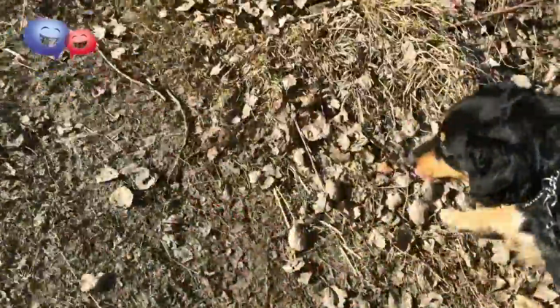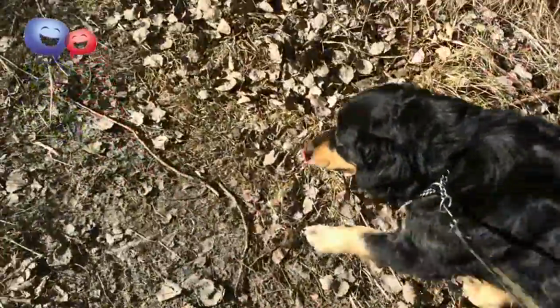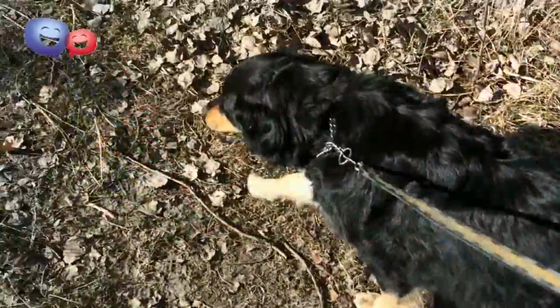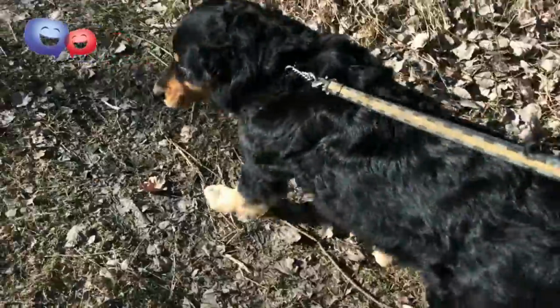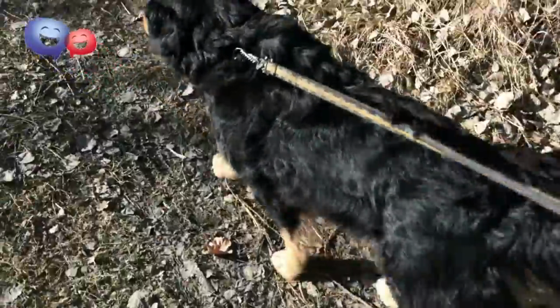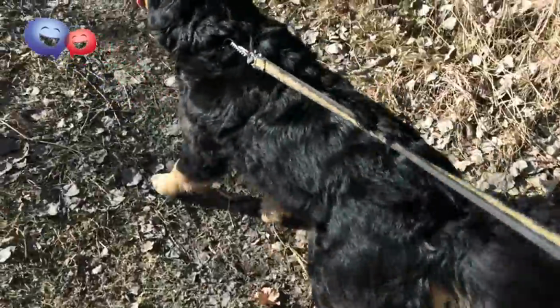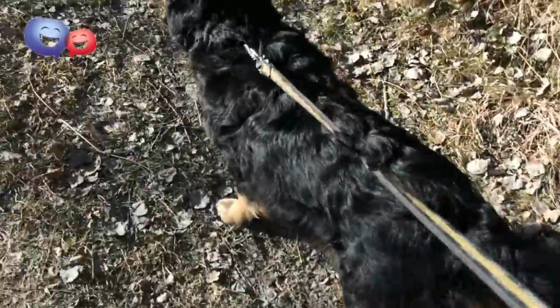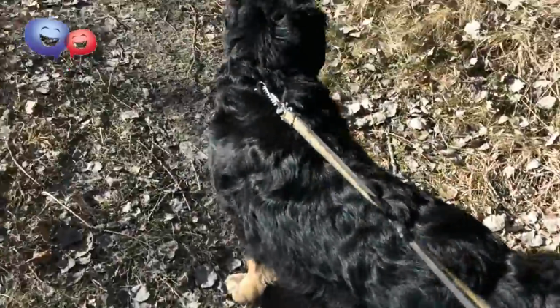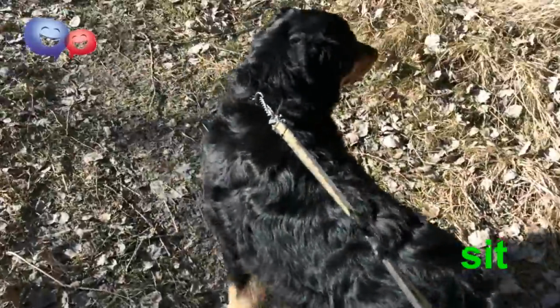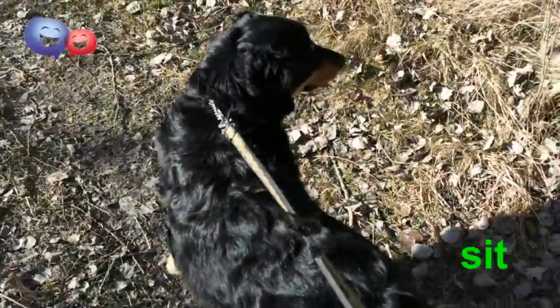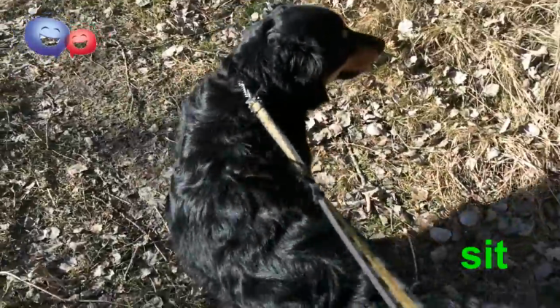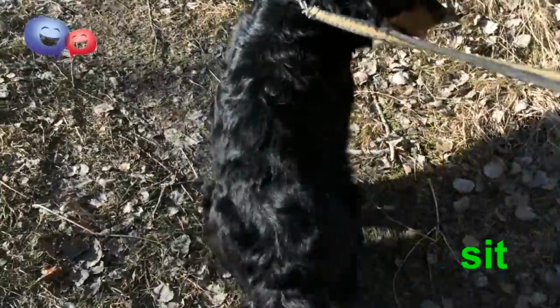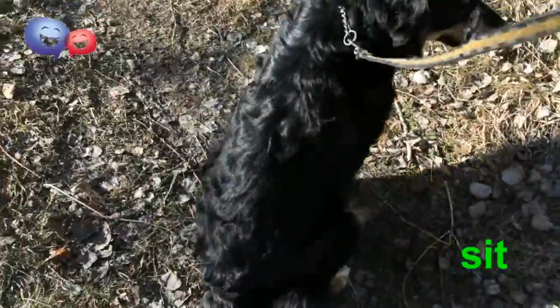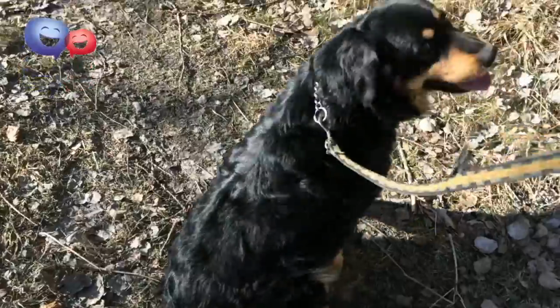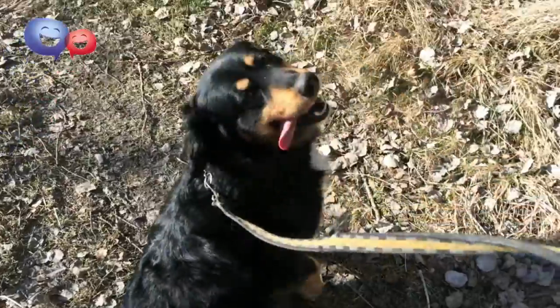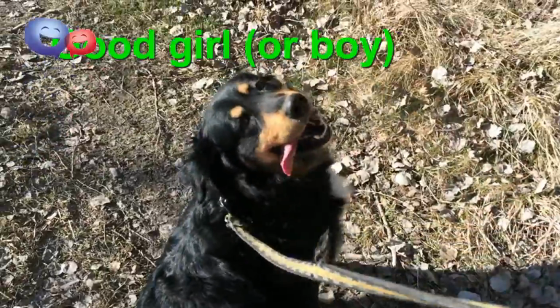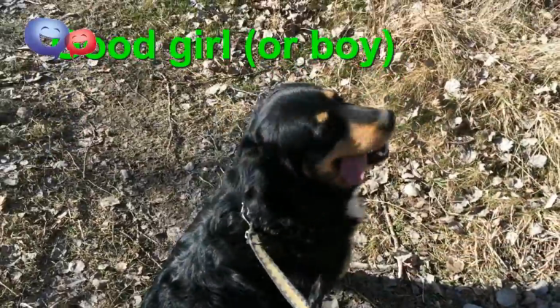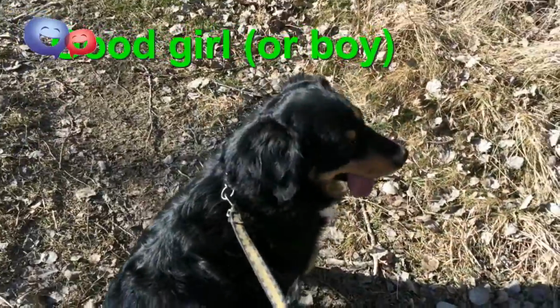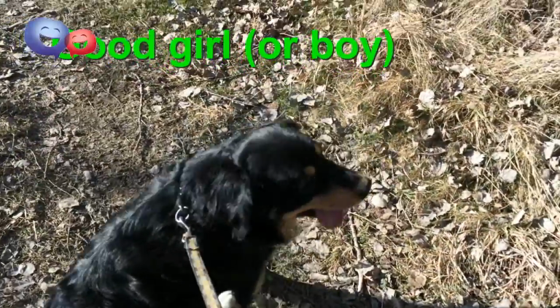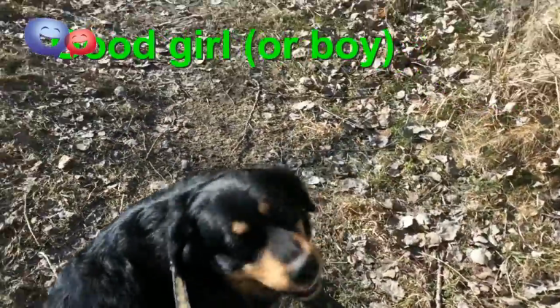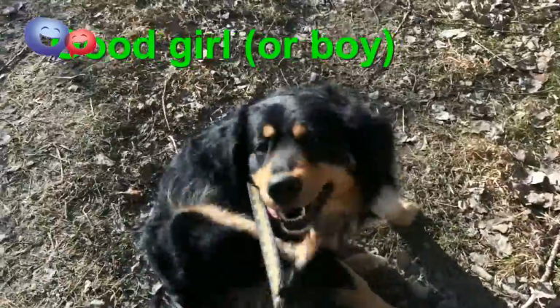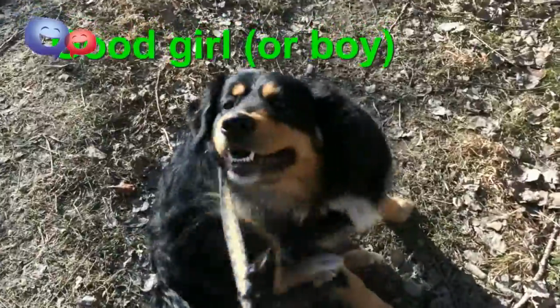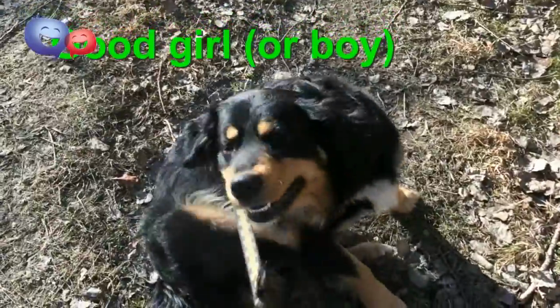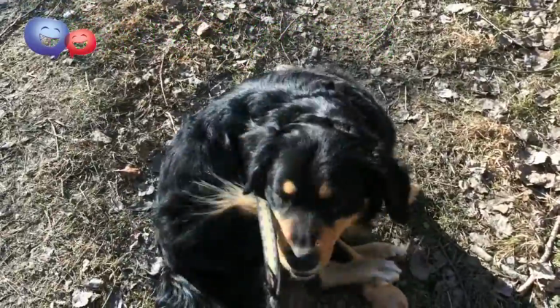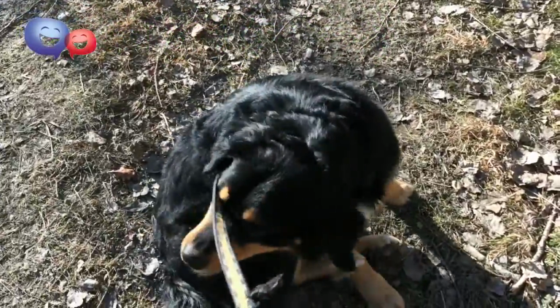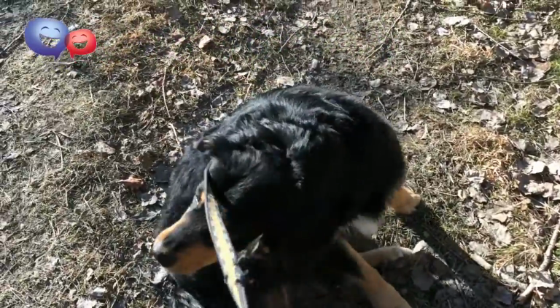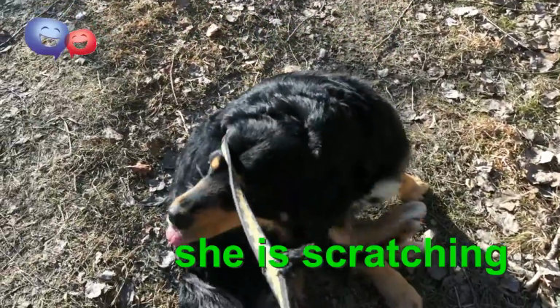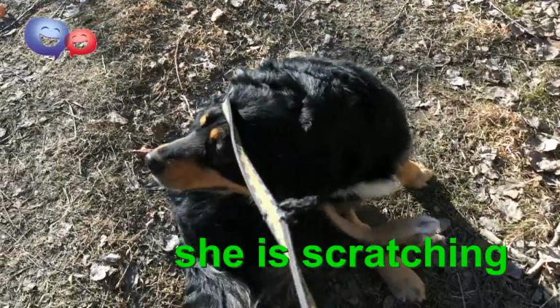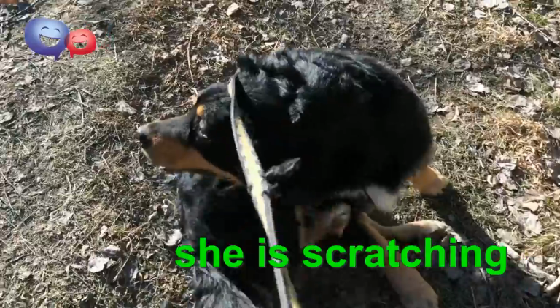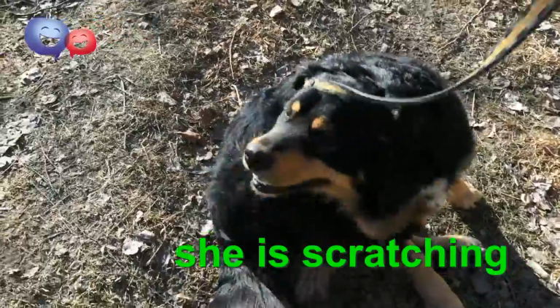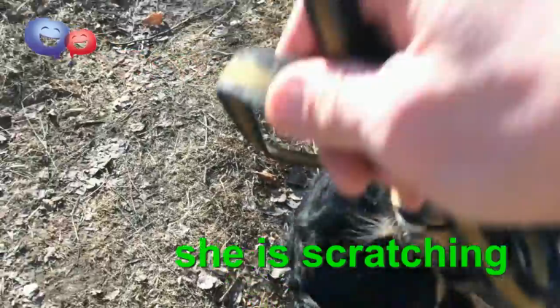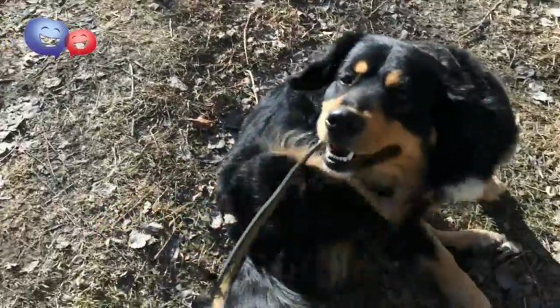So we'll just stop here Brandy. Sit. Good girl. She's having a scratch — one of the favourite things for dogs to do.